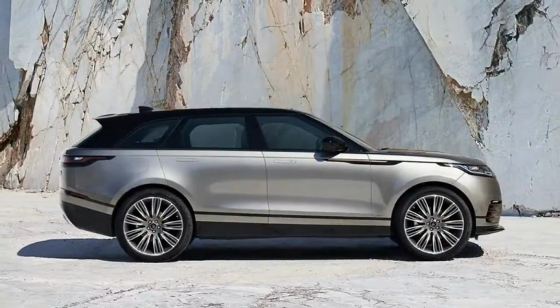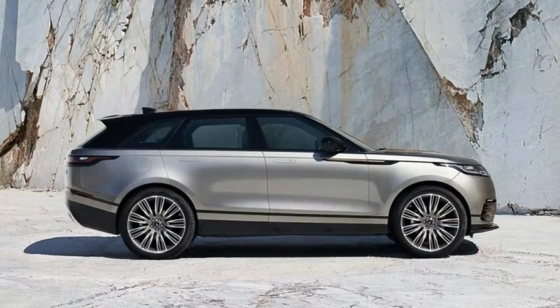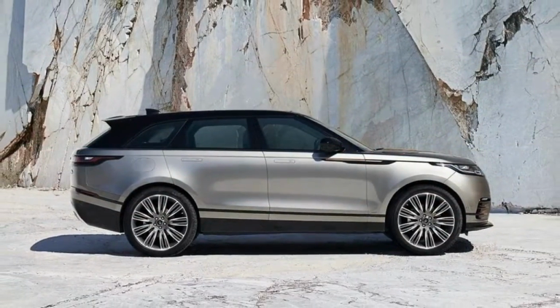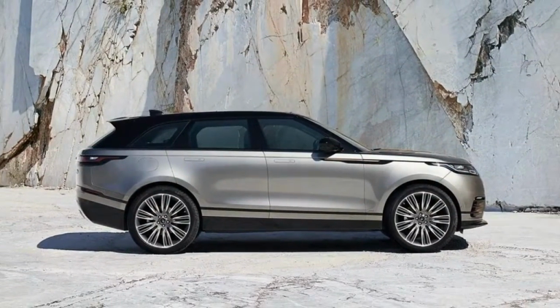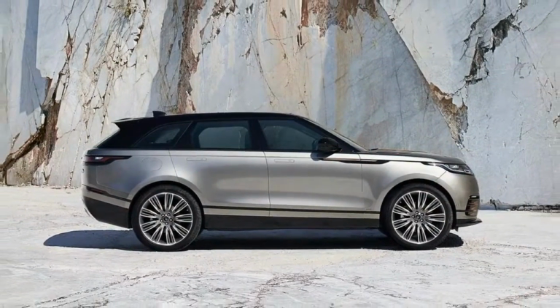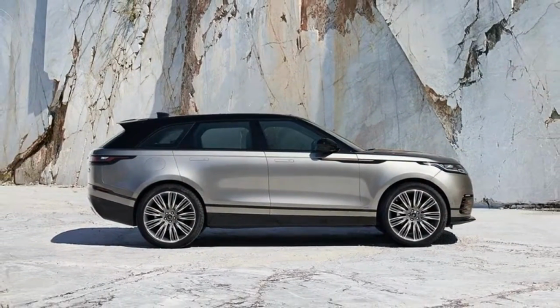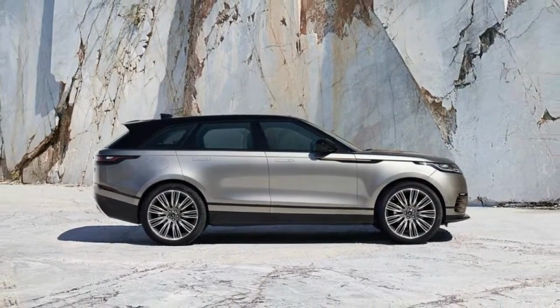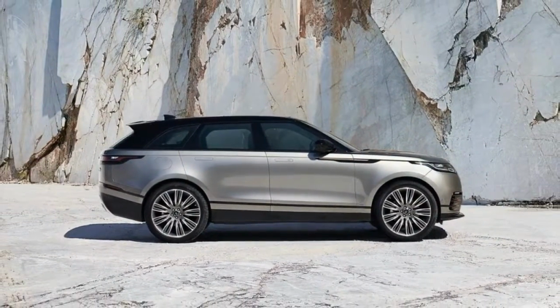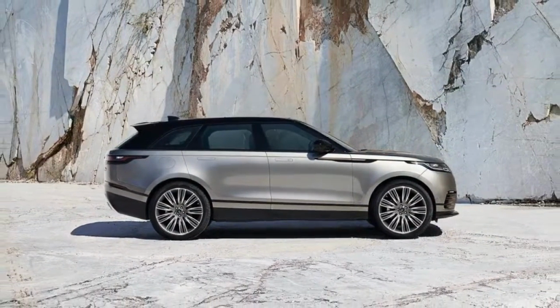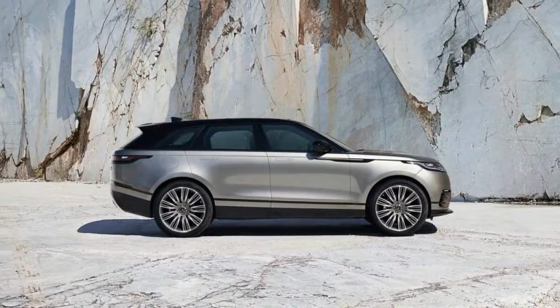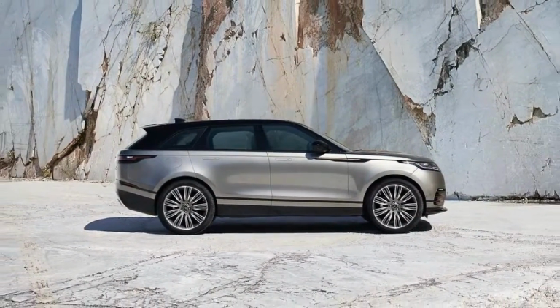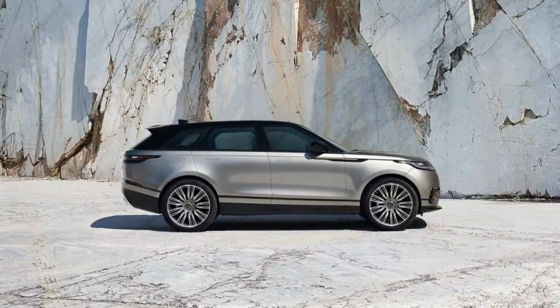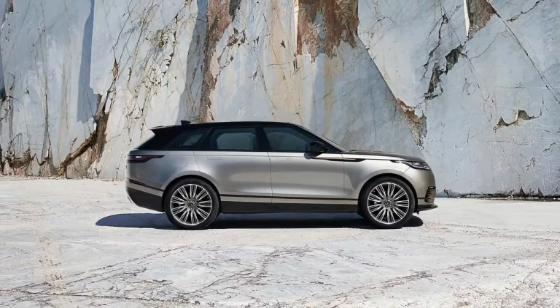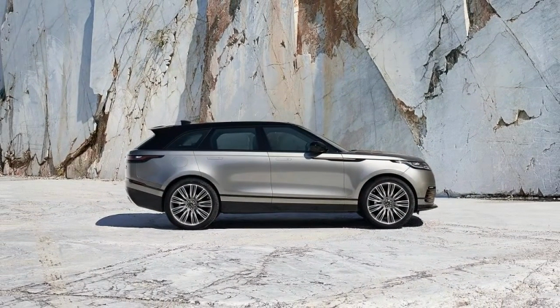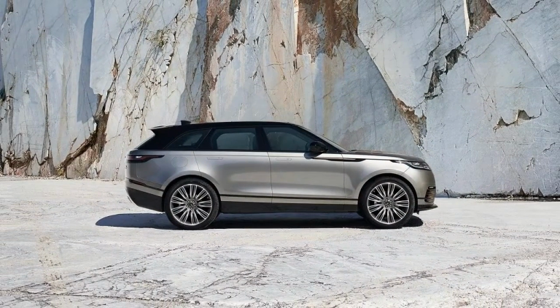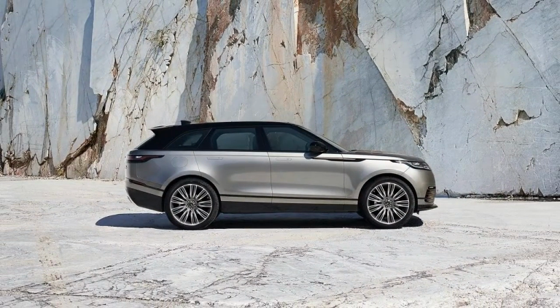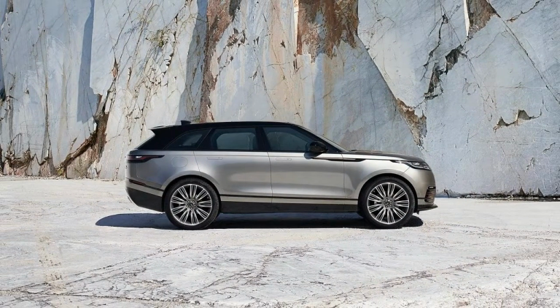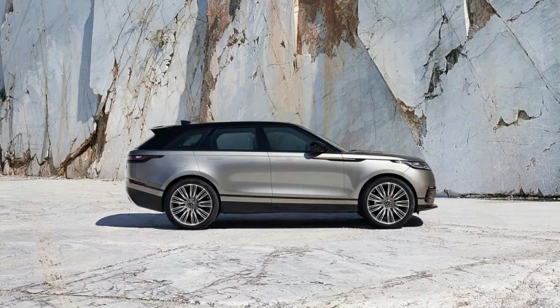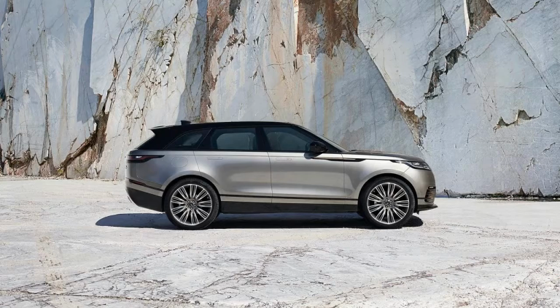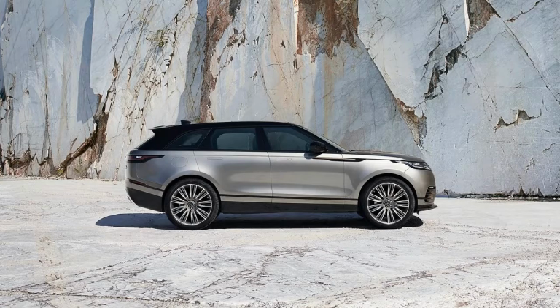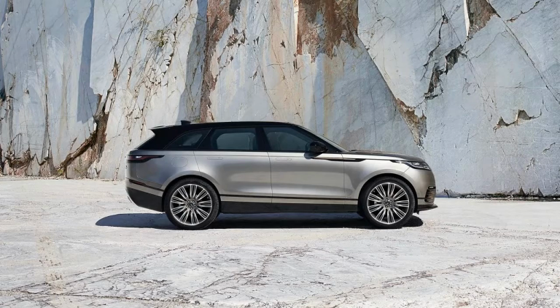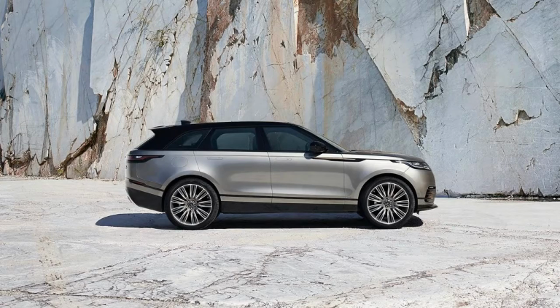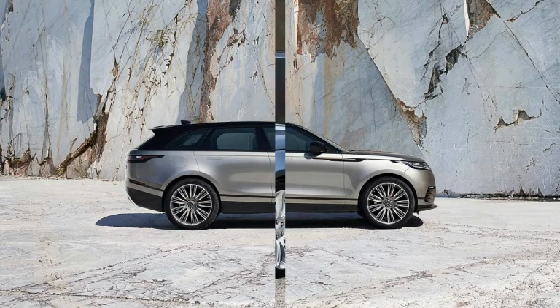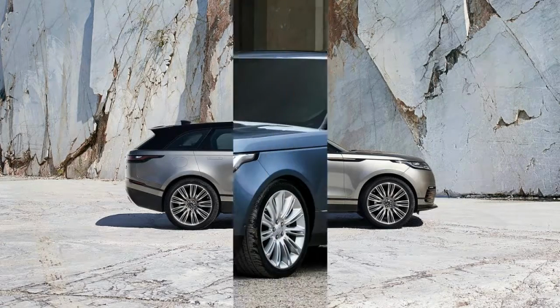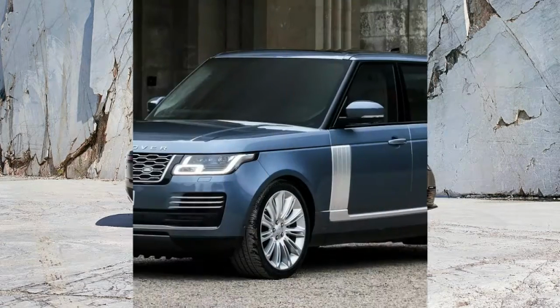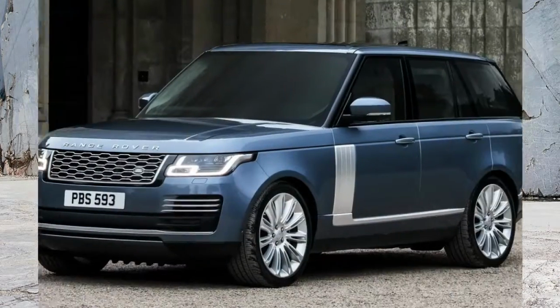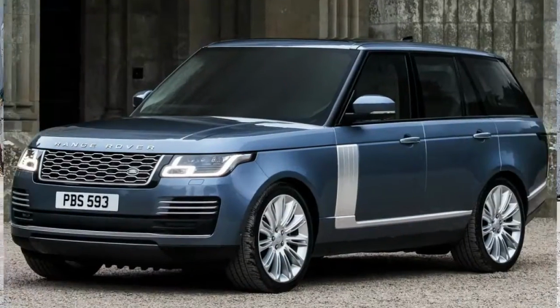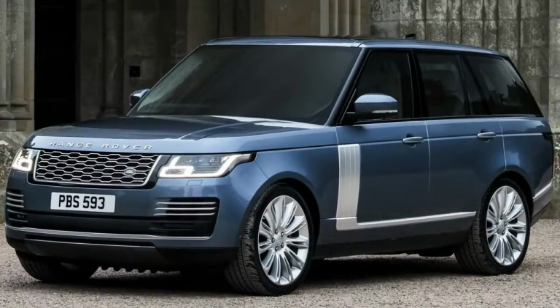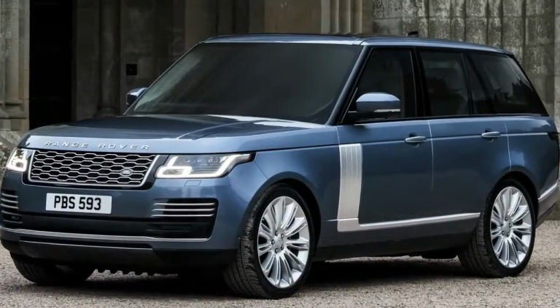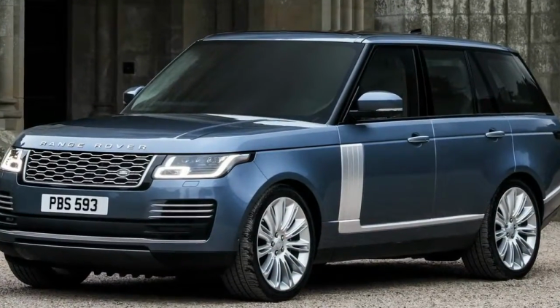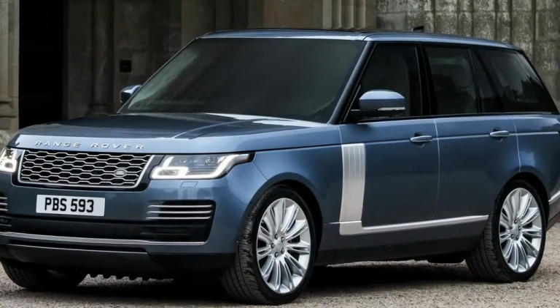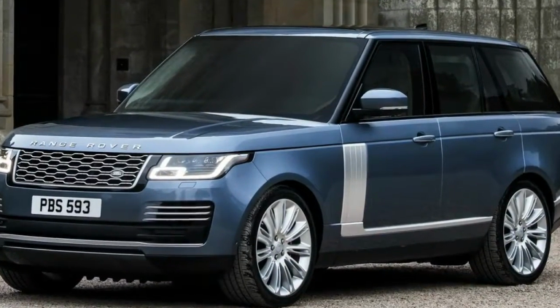Compared to the old Range Rover Sport, the new model features more angular lower vents, making the model appear a little less soft than before.